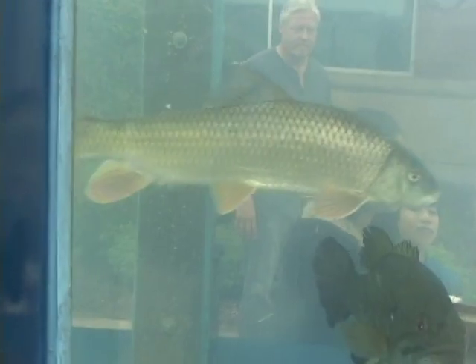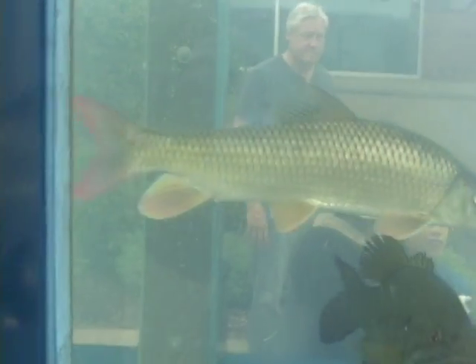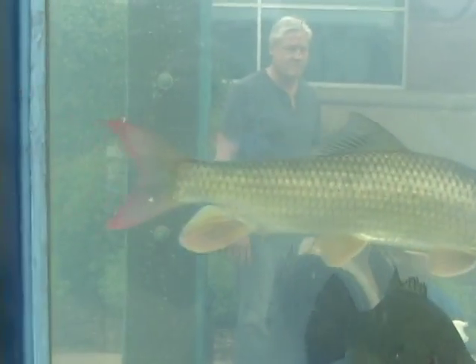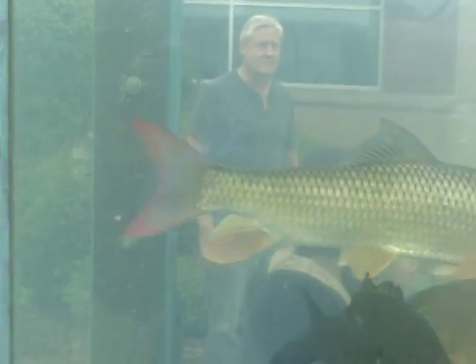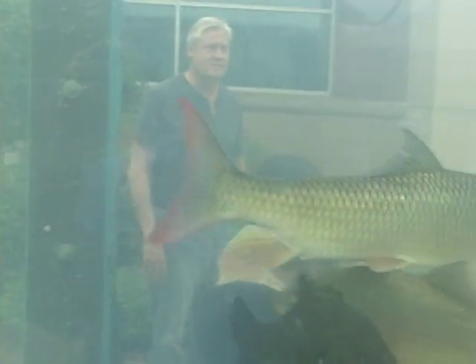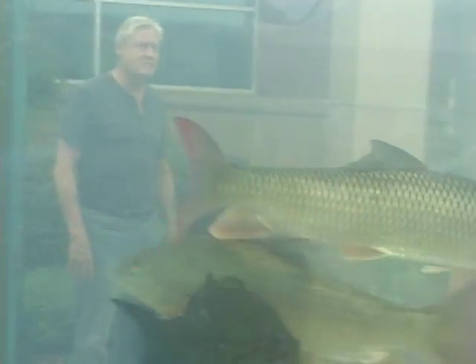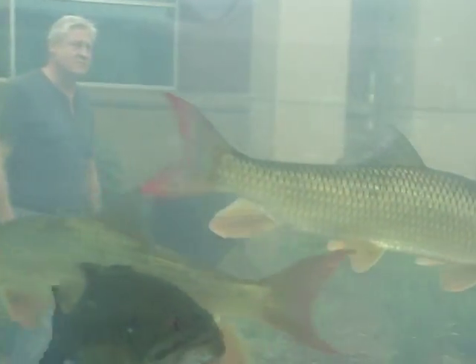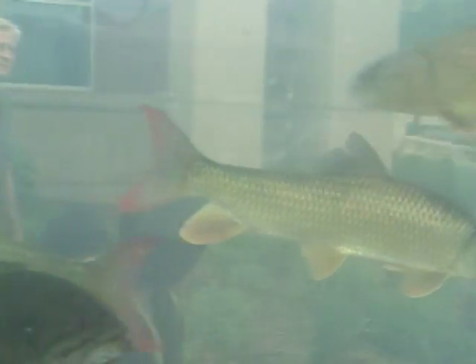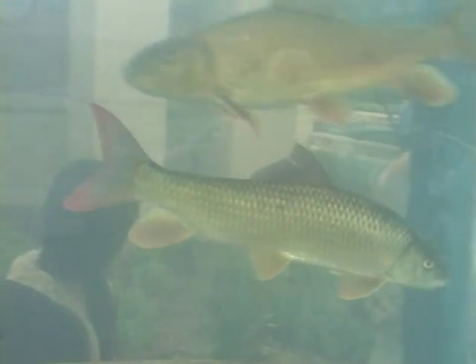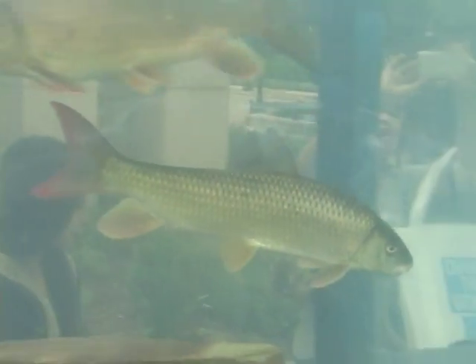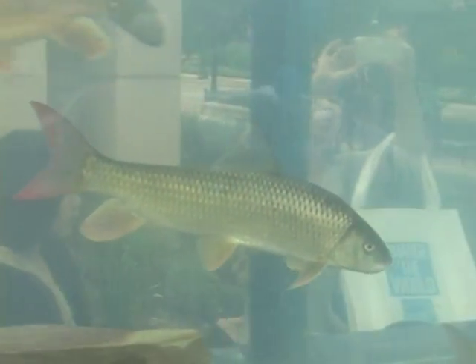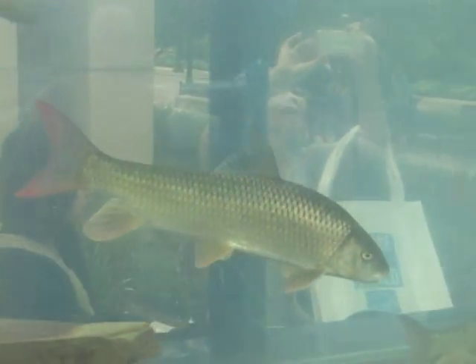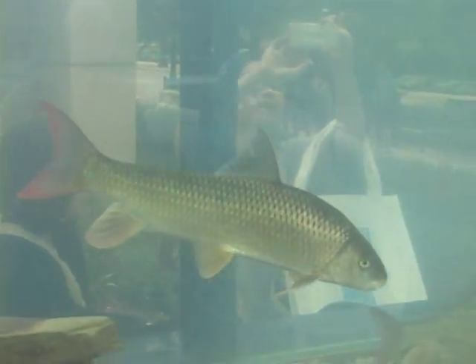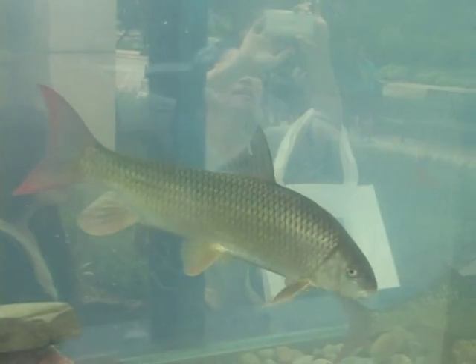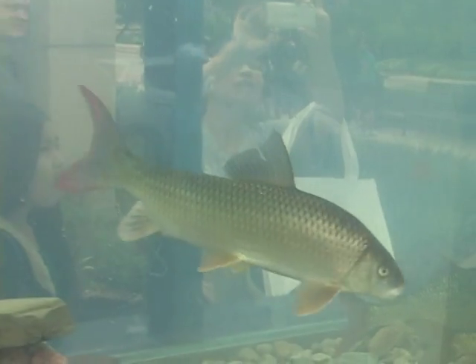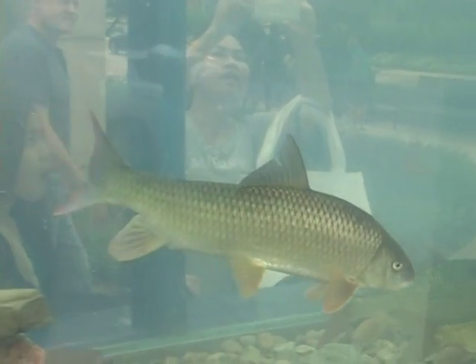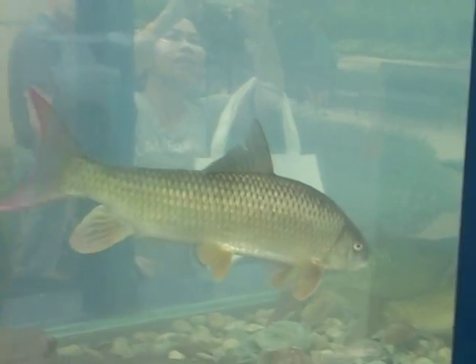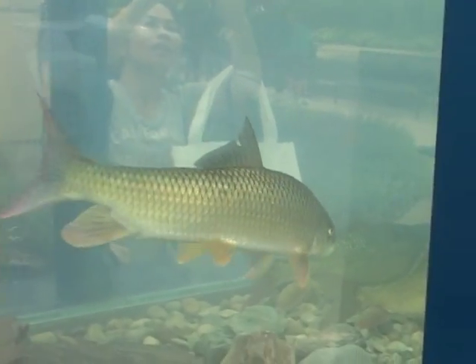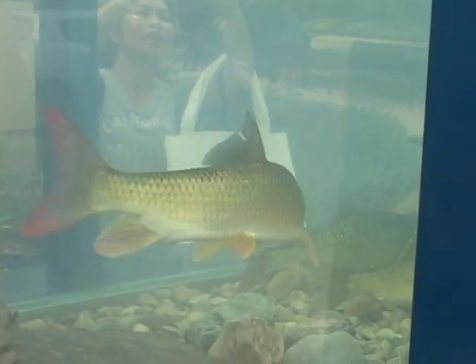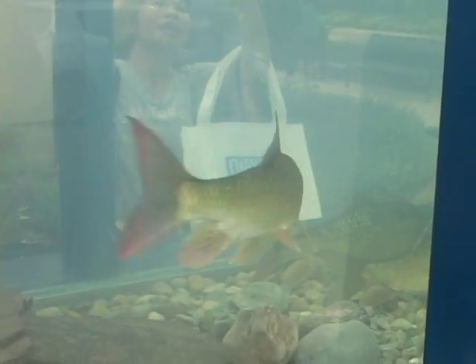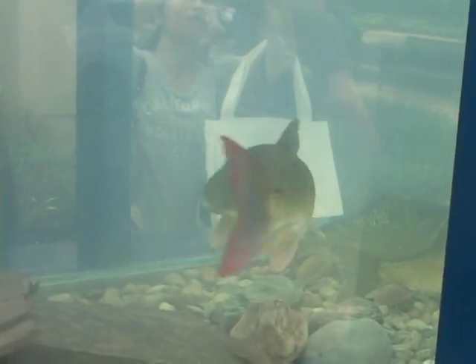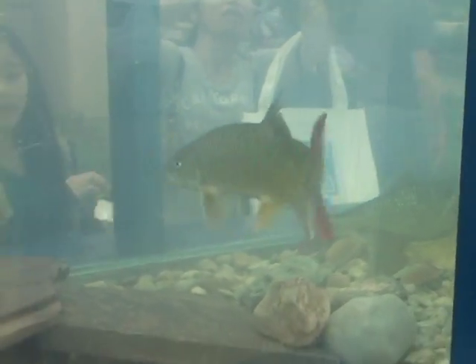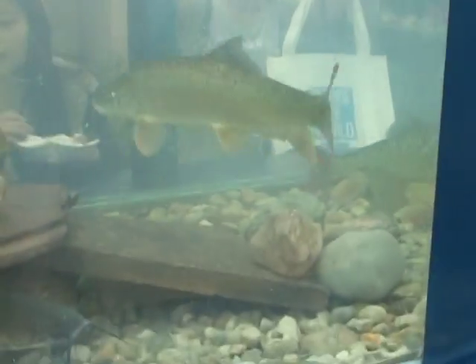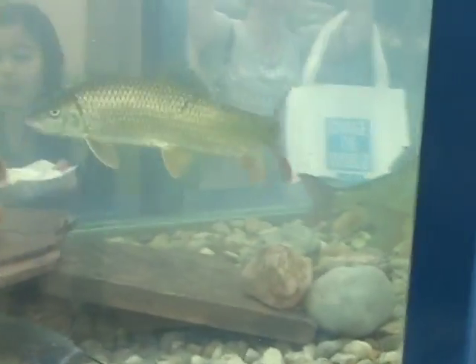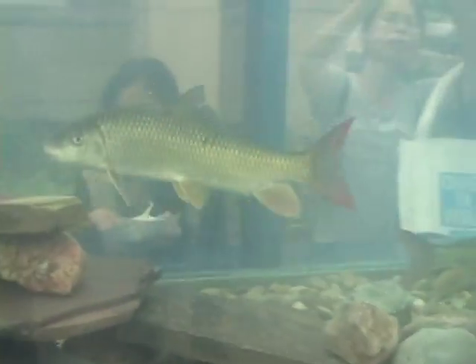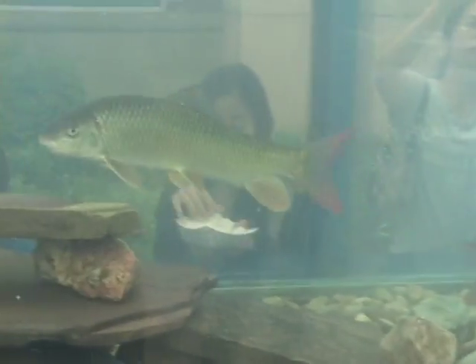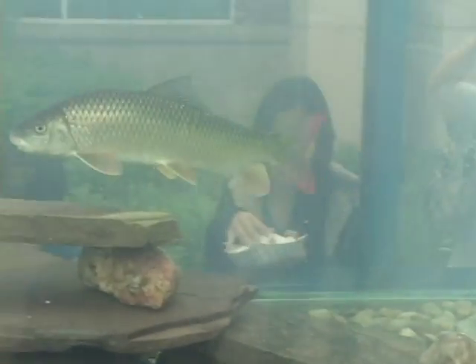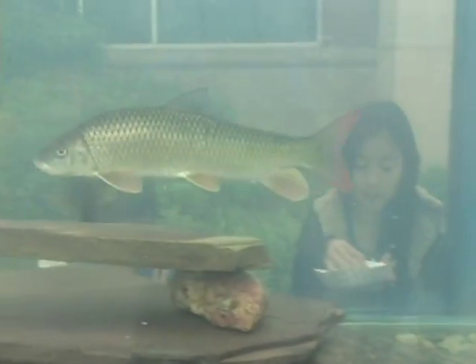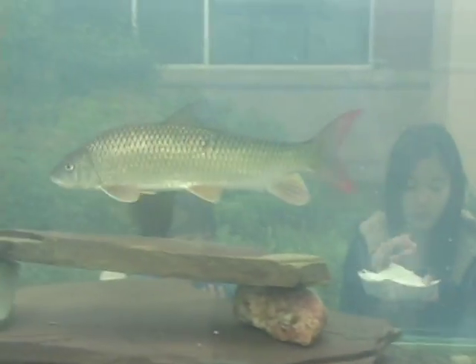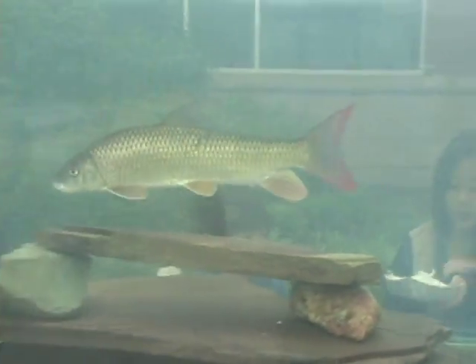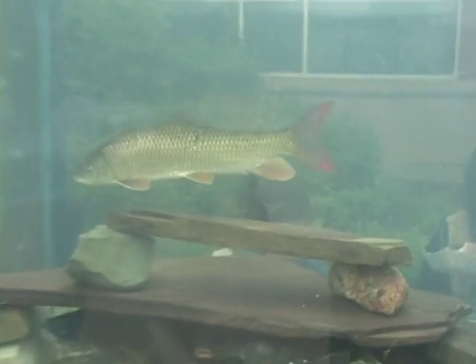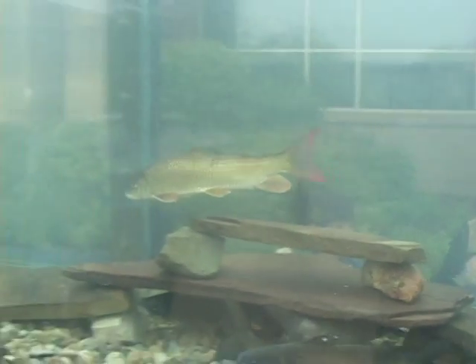There's actually an endangered species in here, which is the red horse sucker, and we've got about five or six of them, so a lot of people have been asking about that.